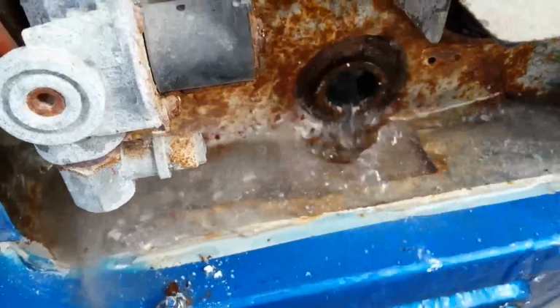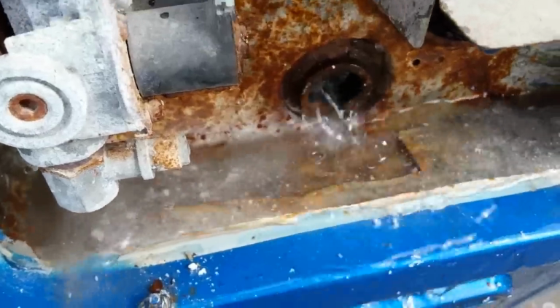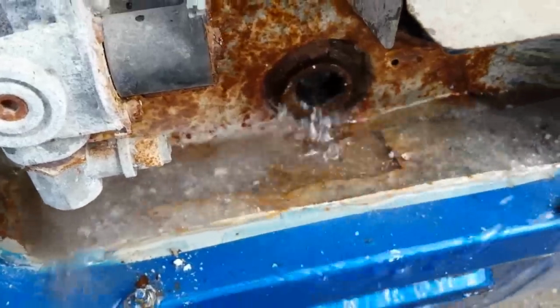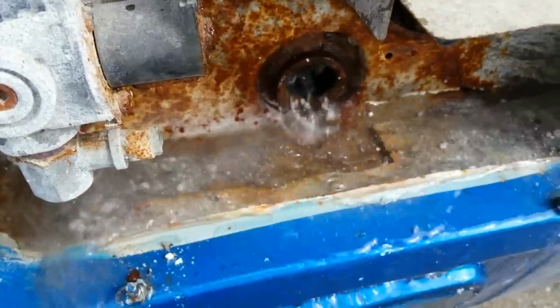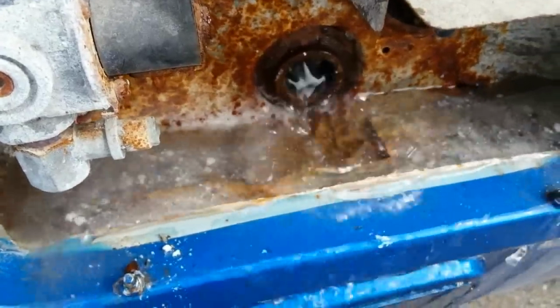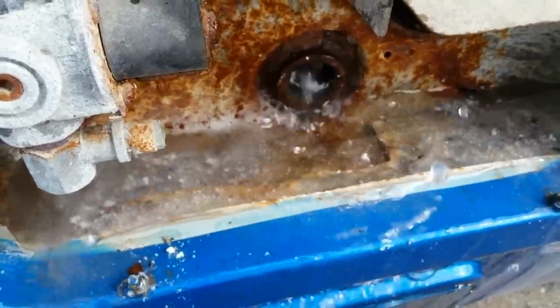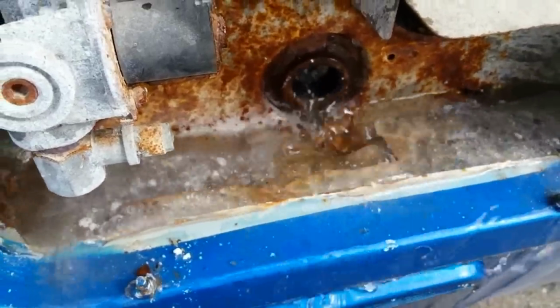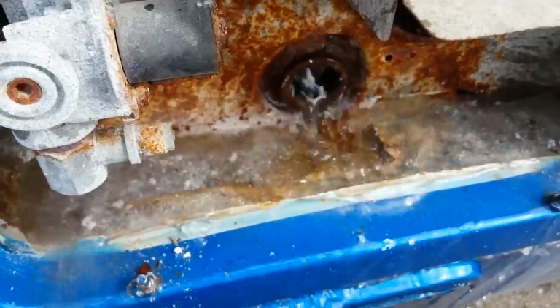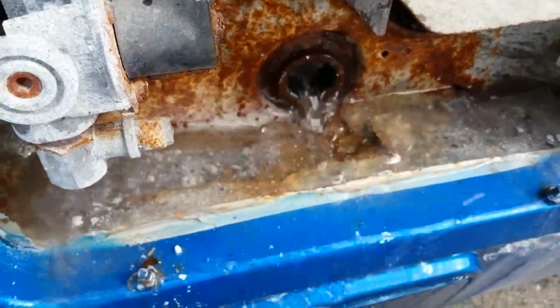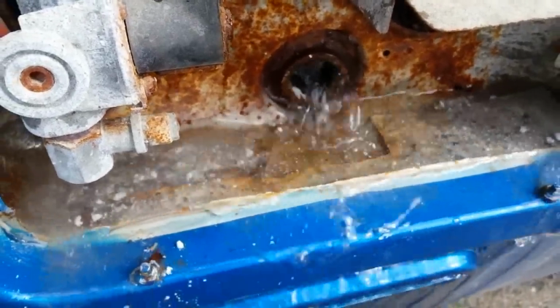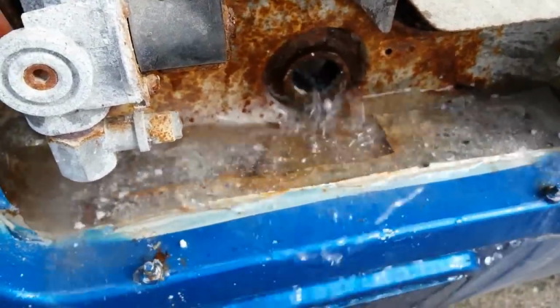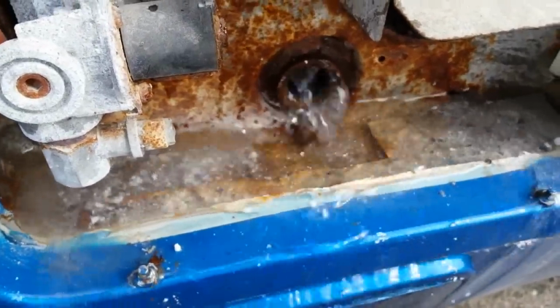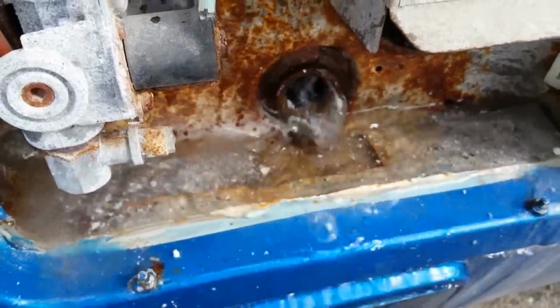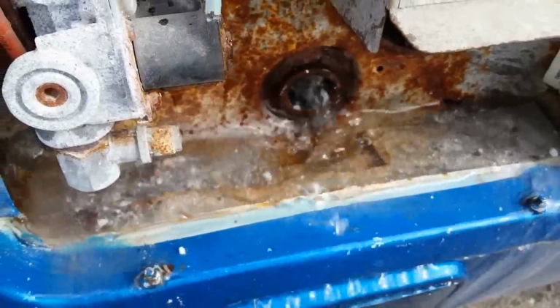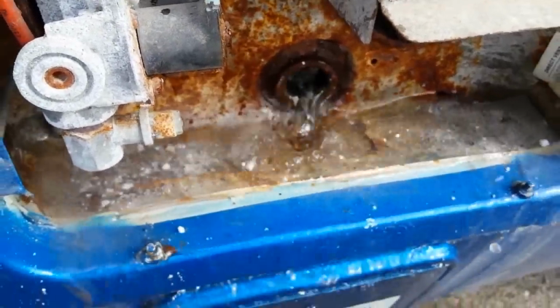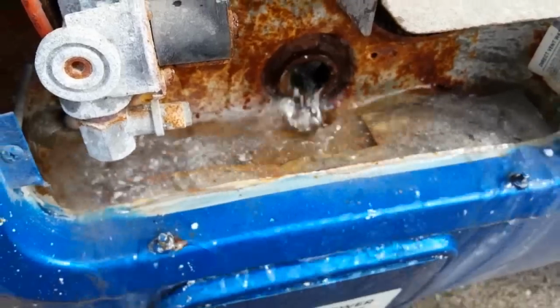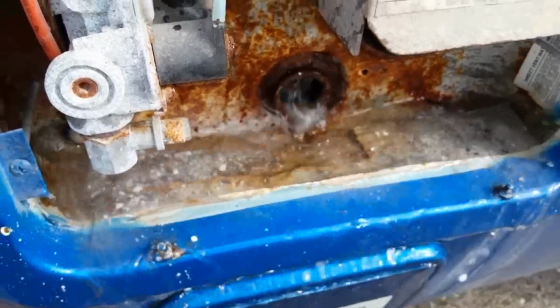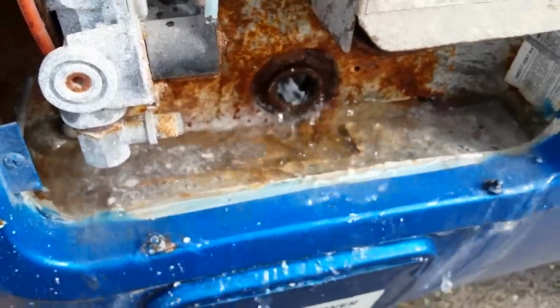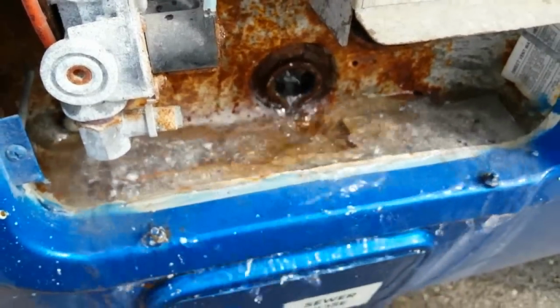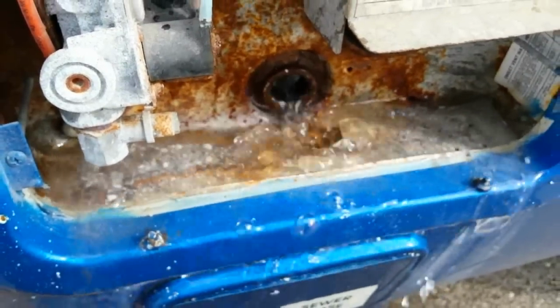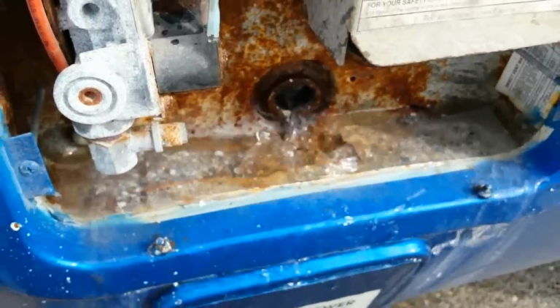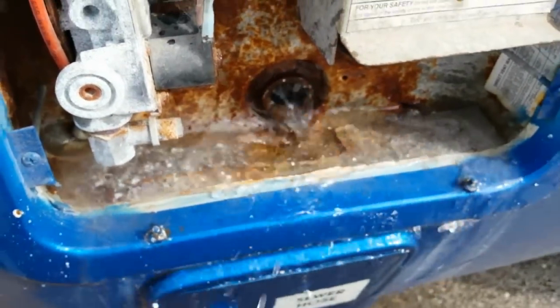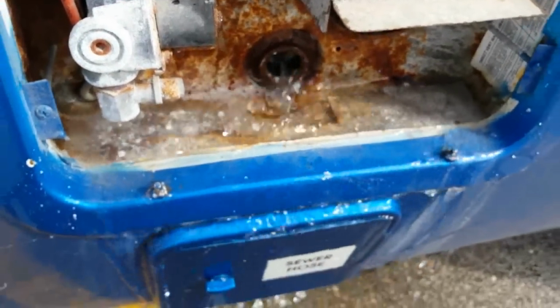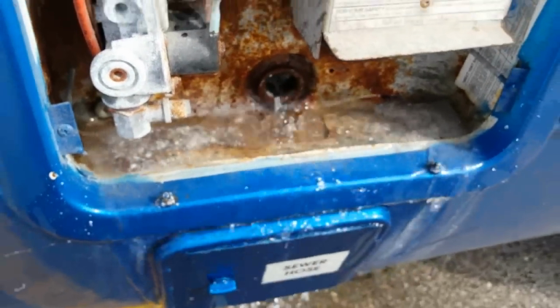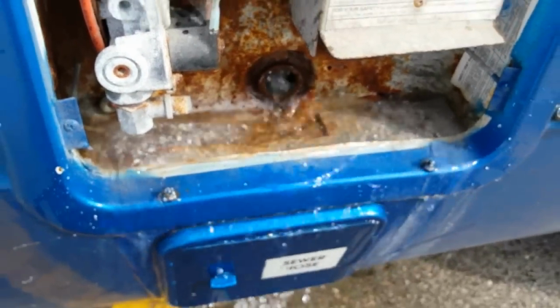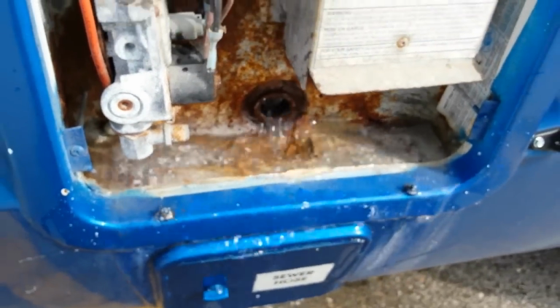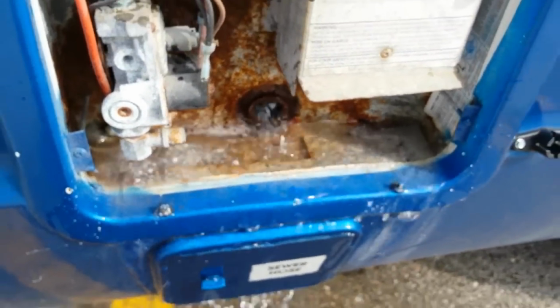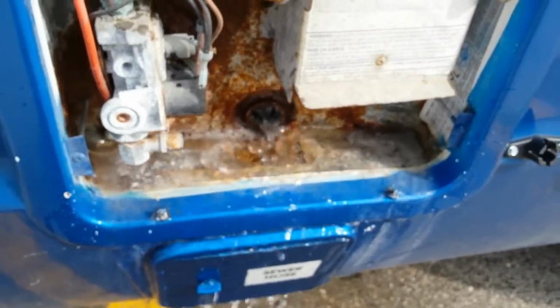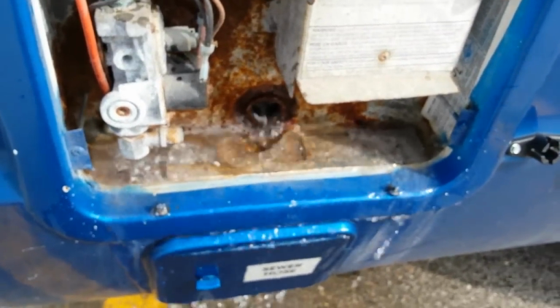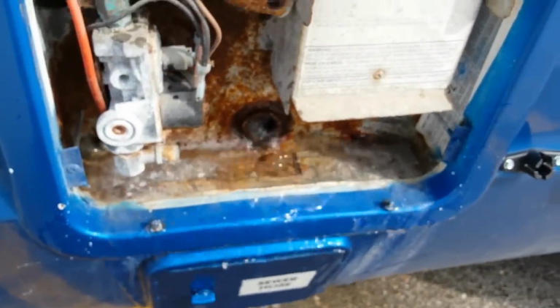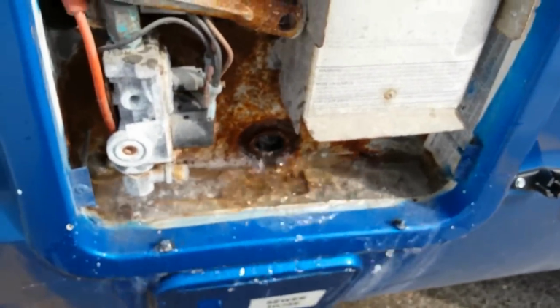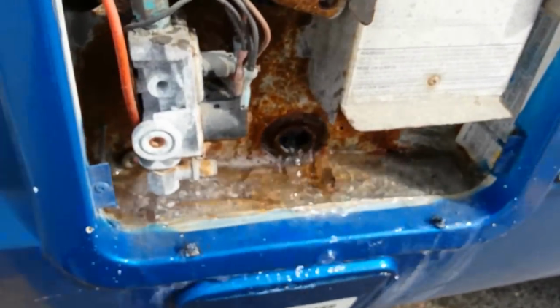Alright guys, that's the hot water tank — it's being emptied.